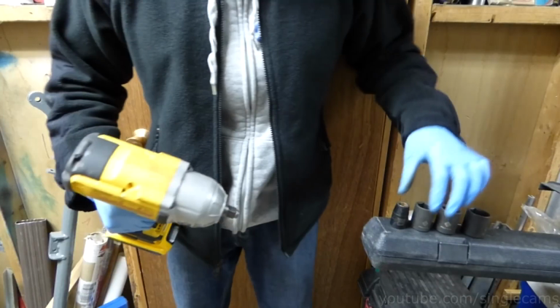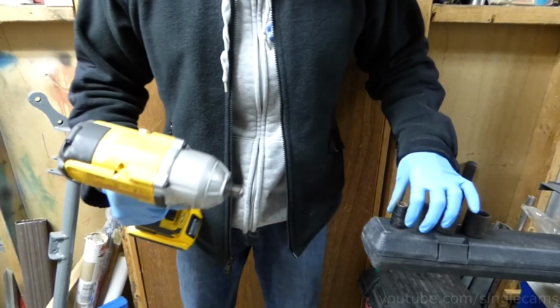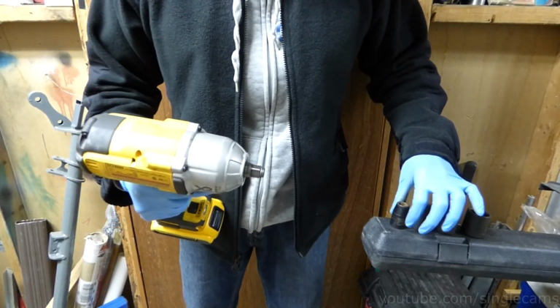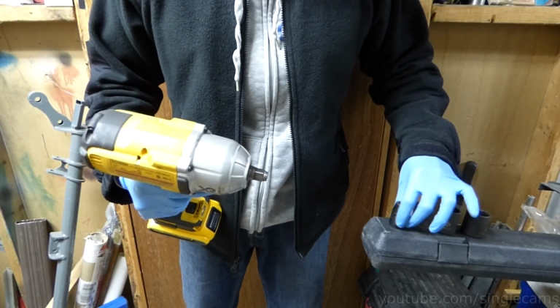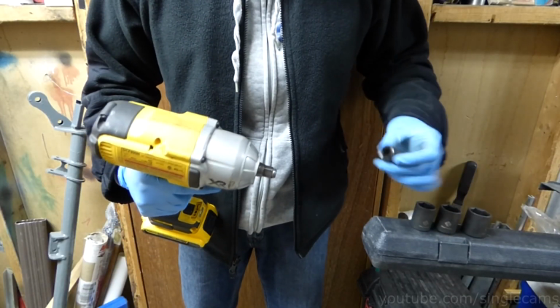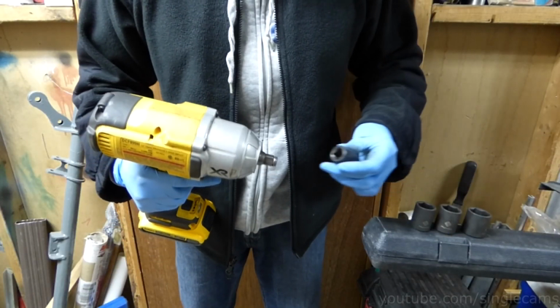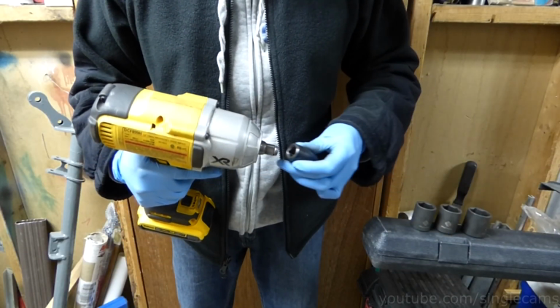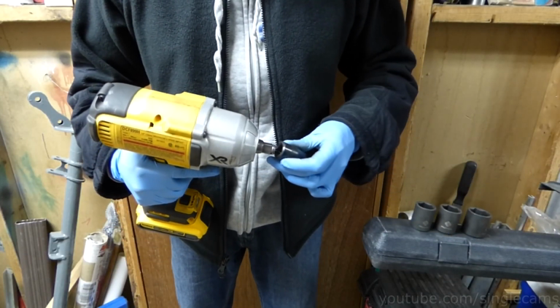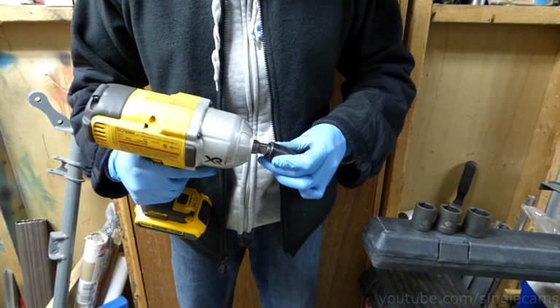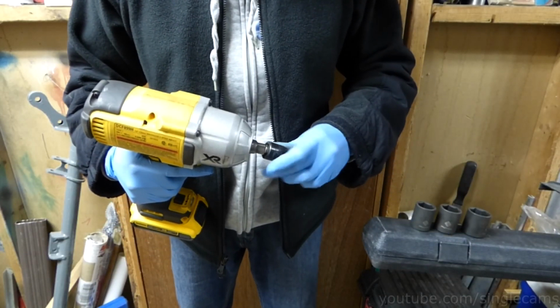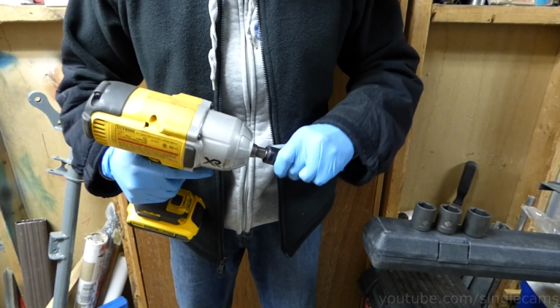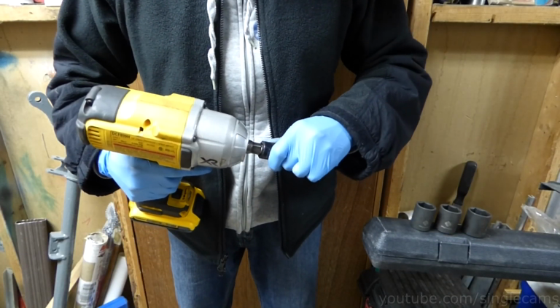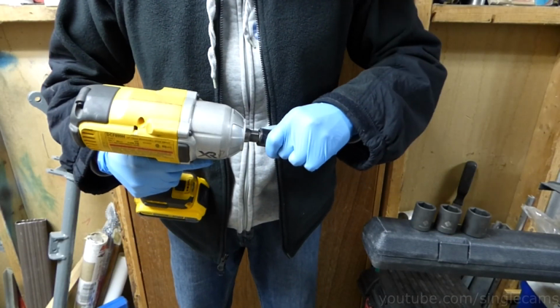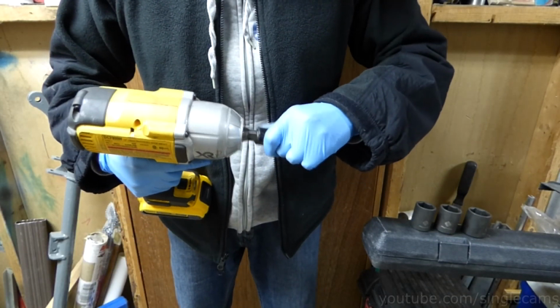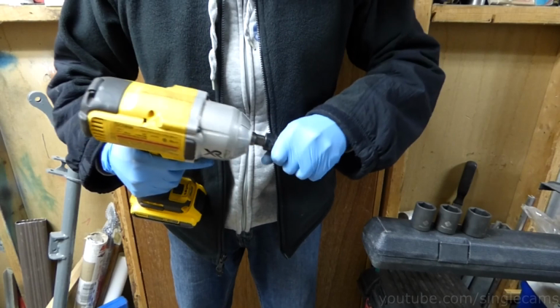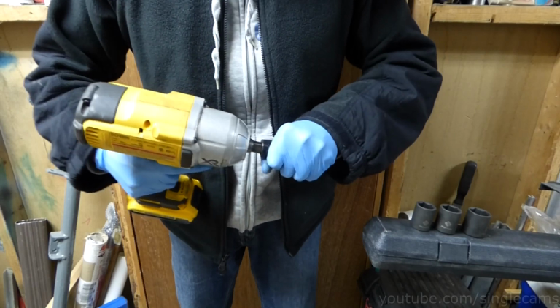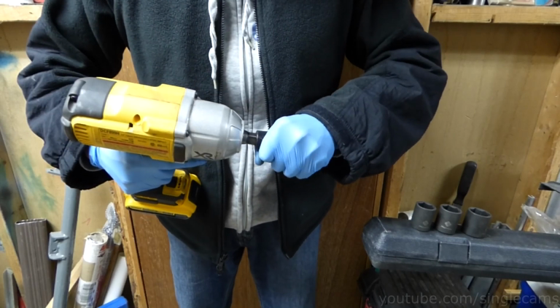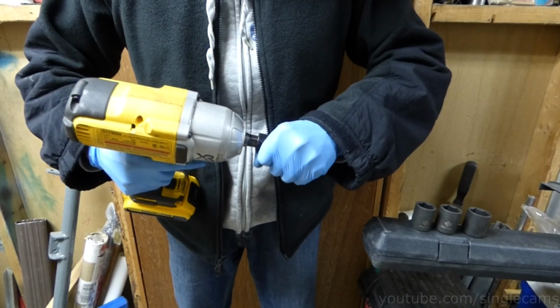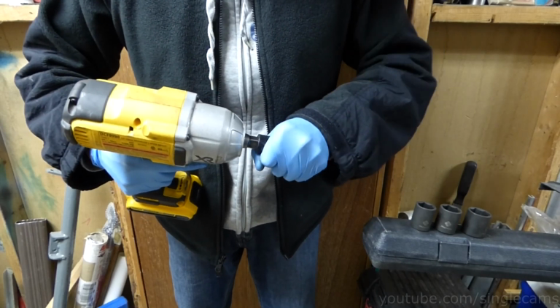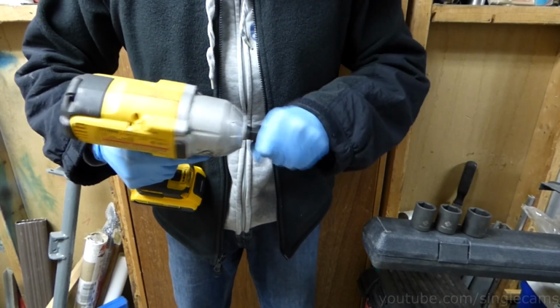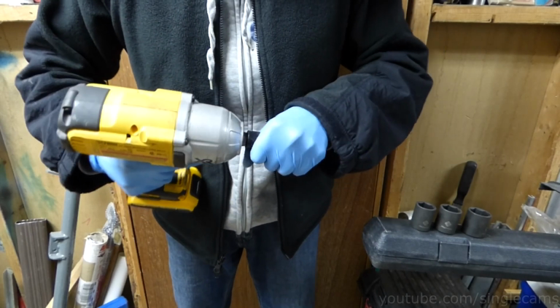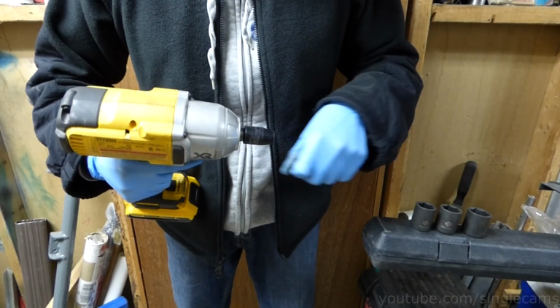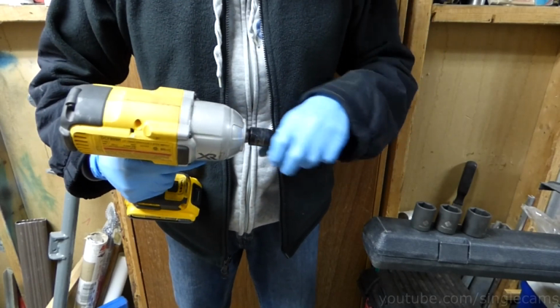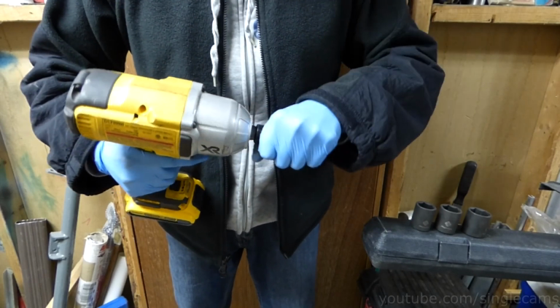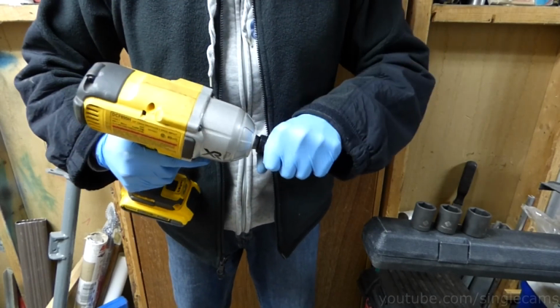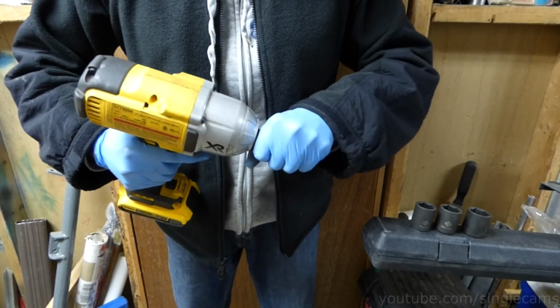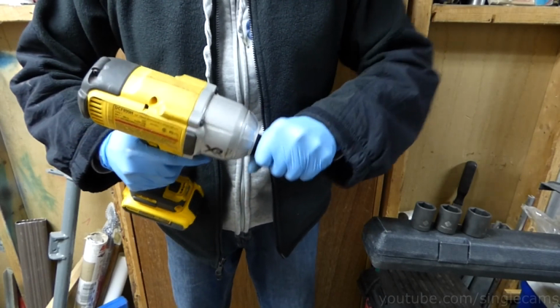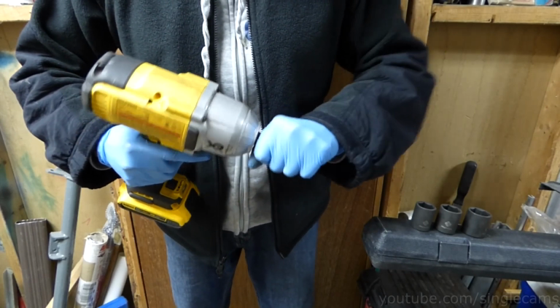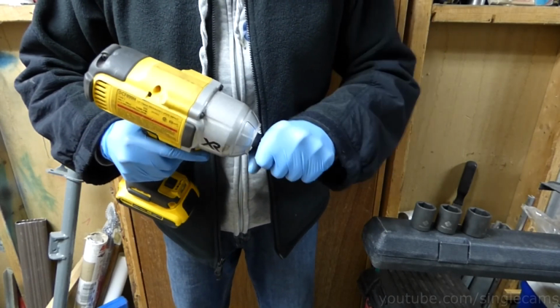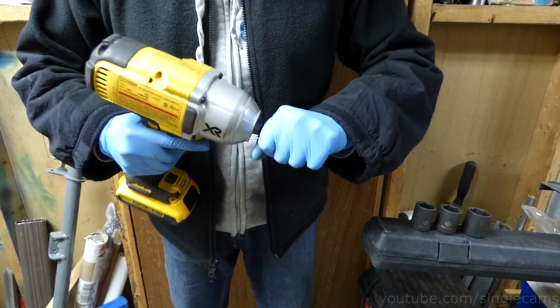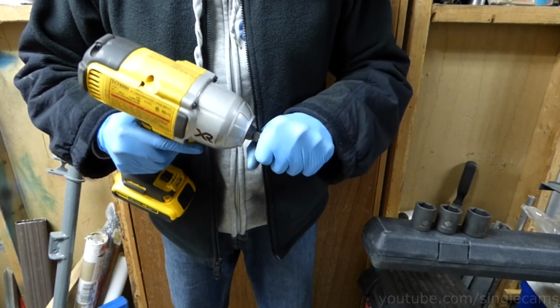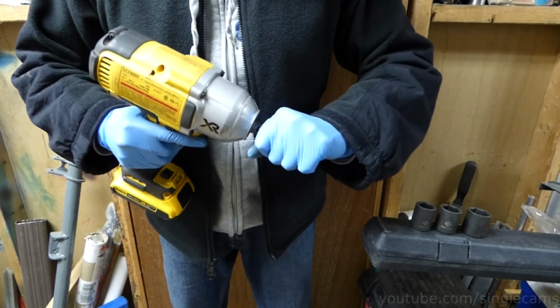The bad thing is, when the ring is new, it is quite hard on your shoulder. If you need to change between multiple sockets, you have to struggle to pull them off.